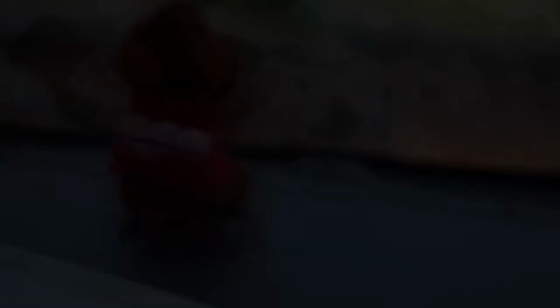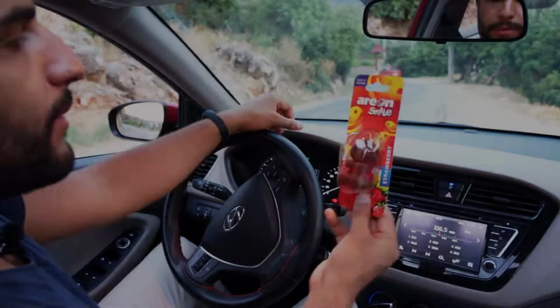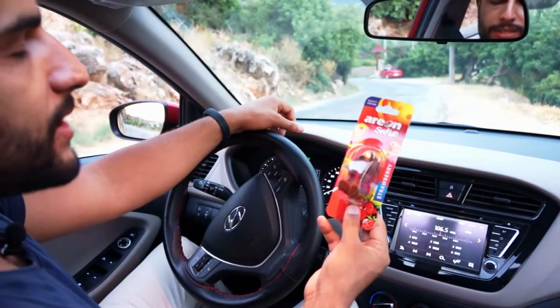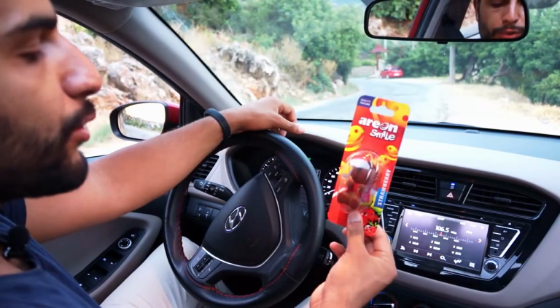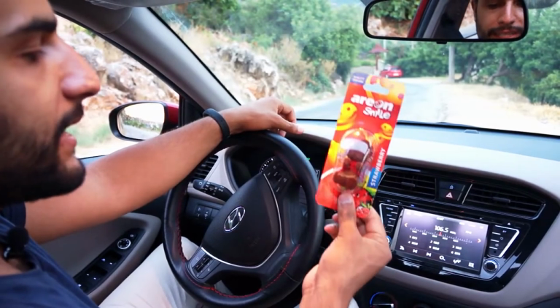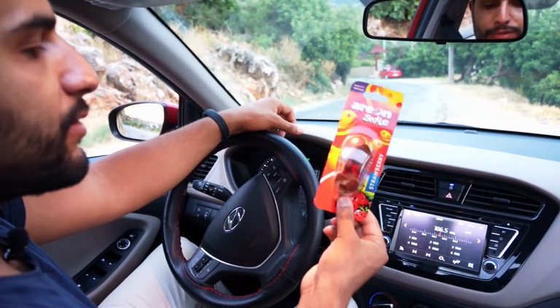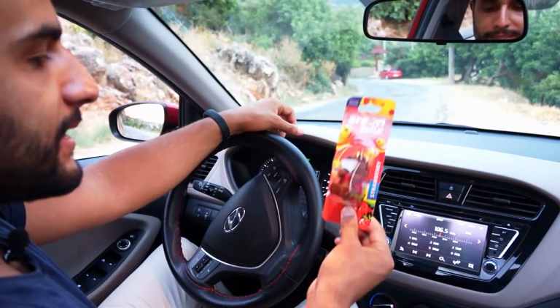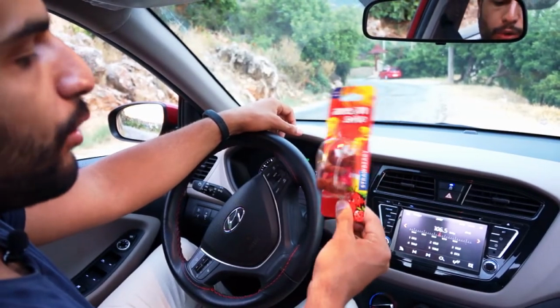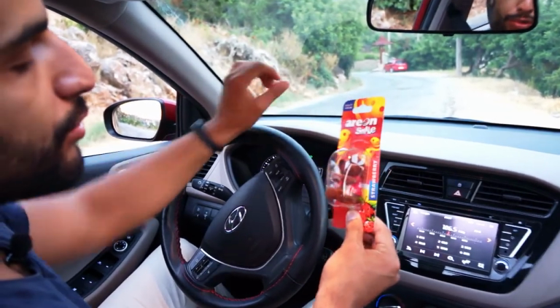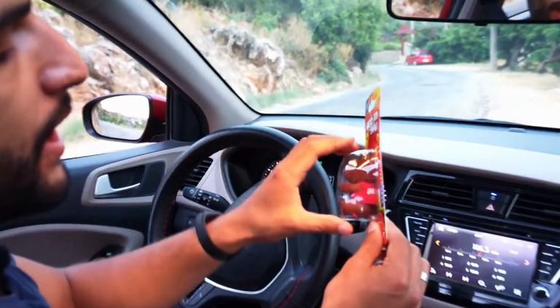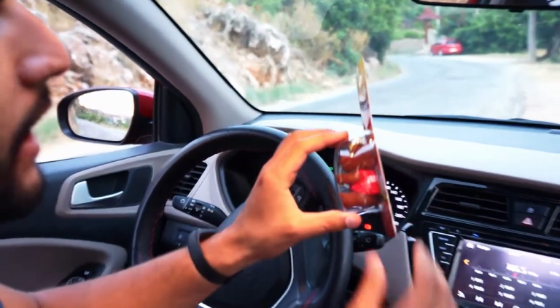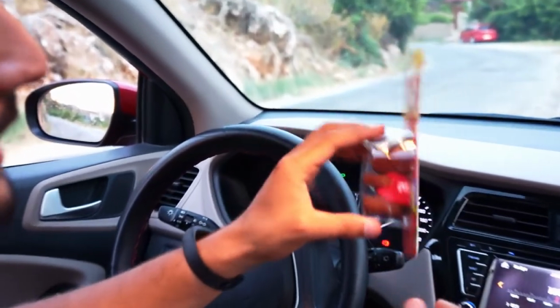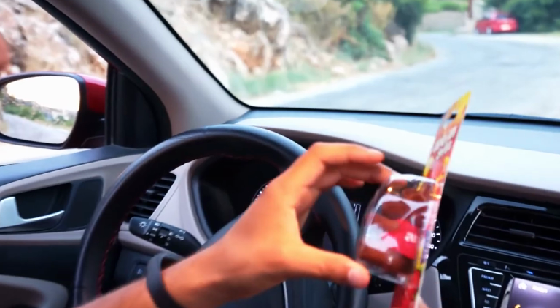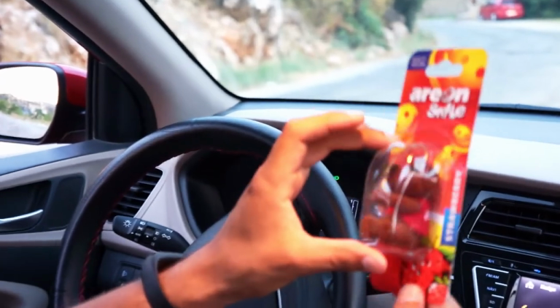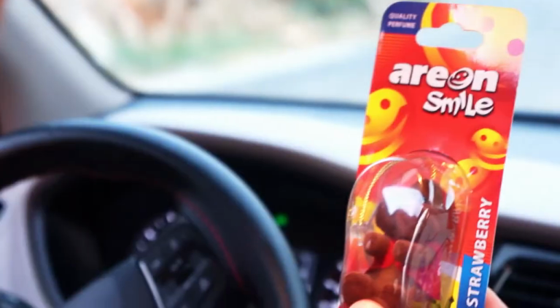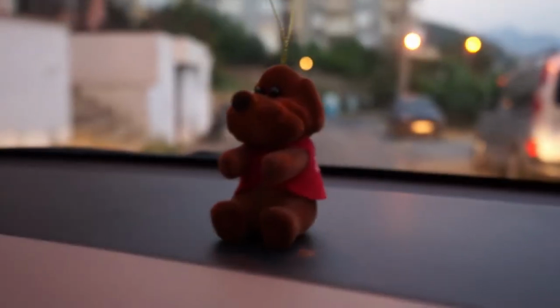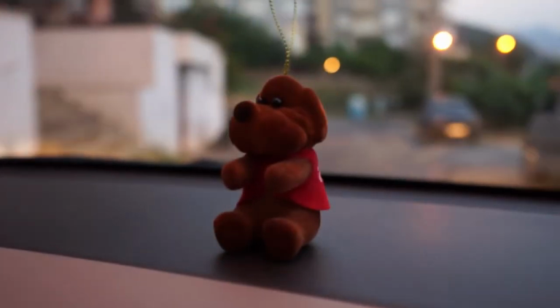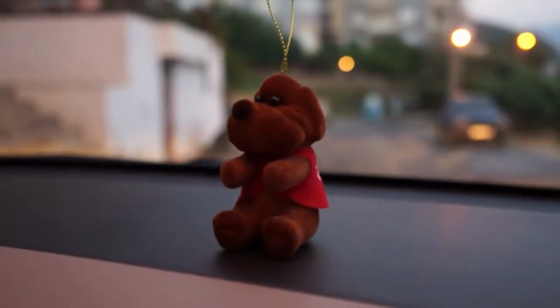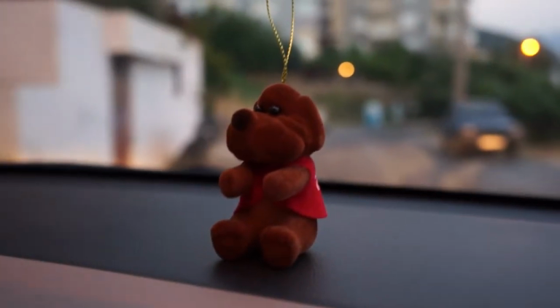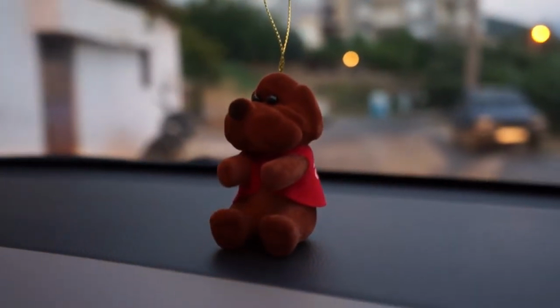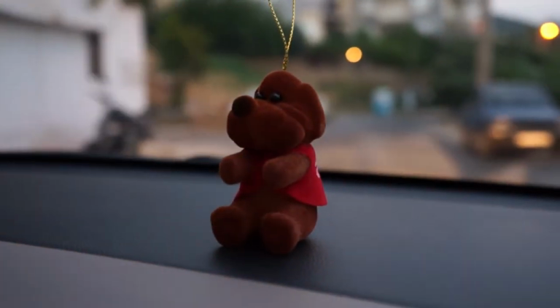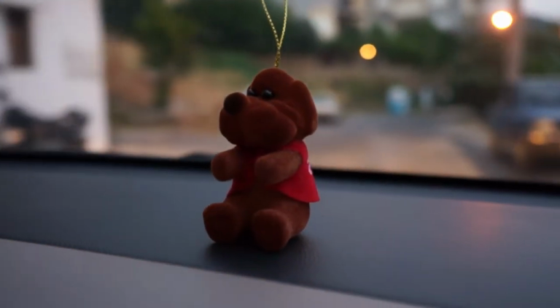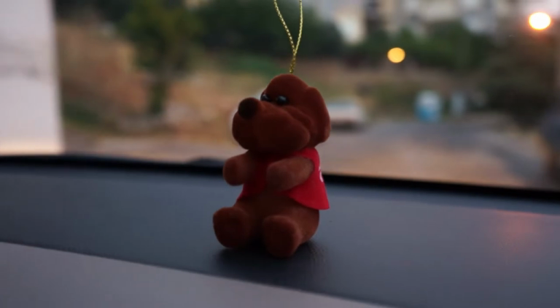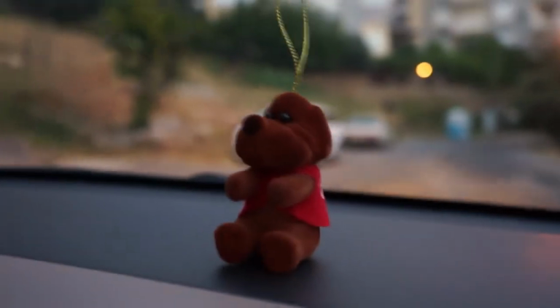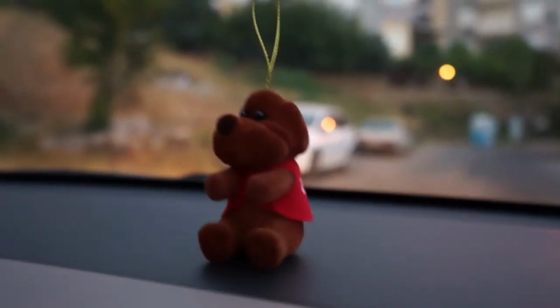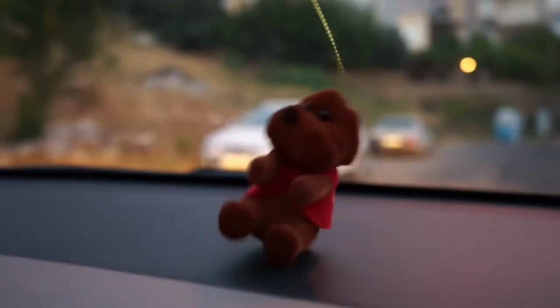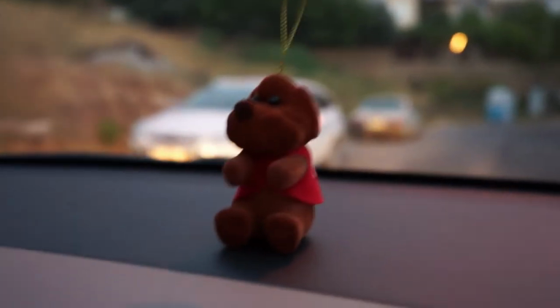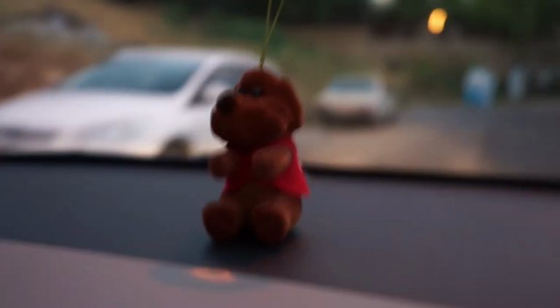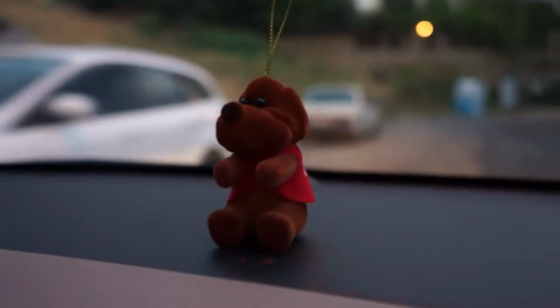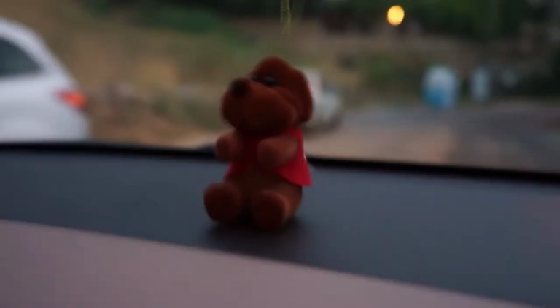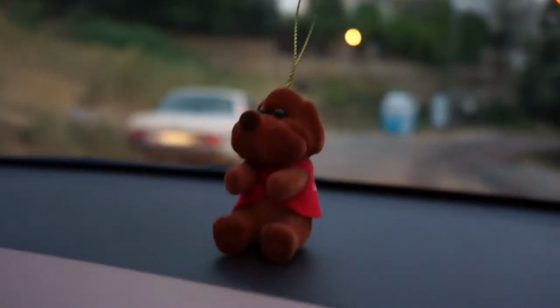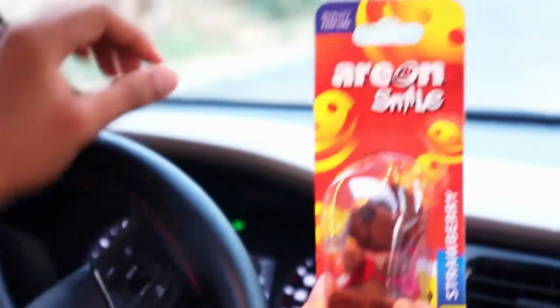Hello! This is a review of the Ariel car fragrance. It is a small accessory featuring a very nice design, offering a pleasant car experience.